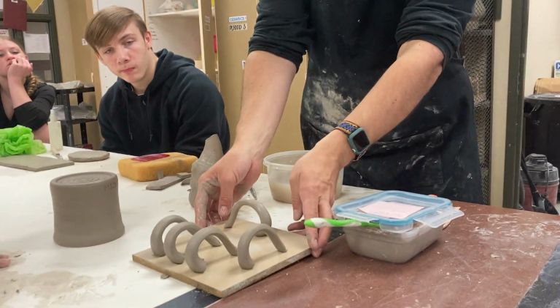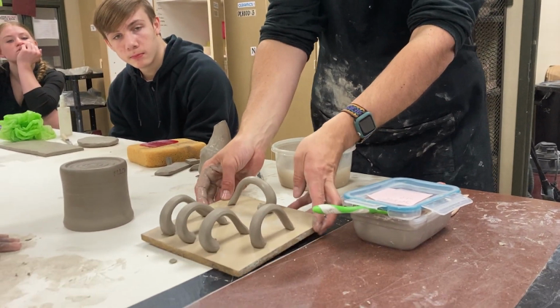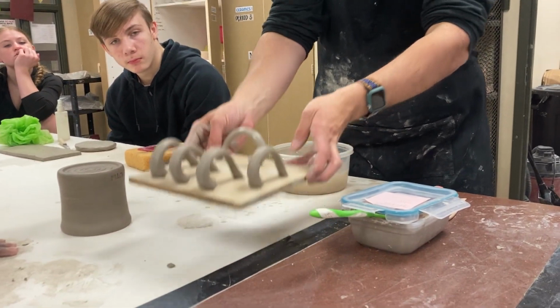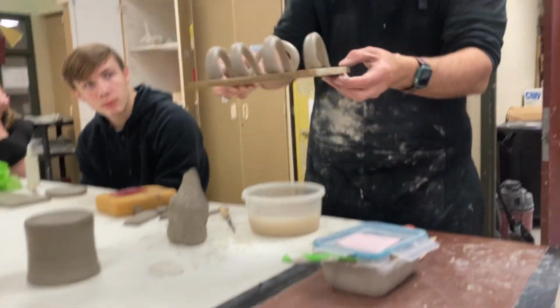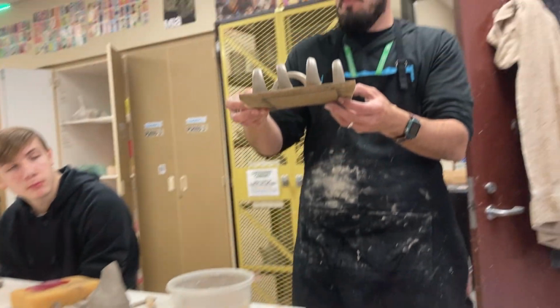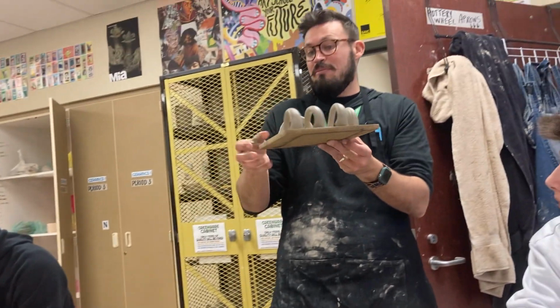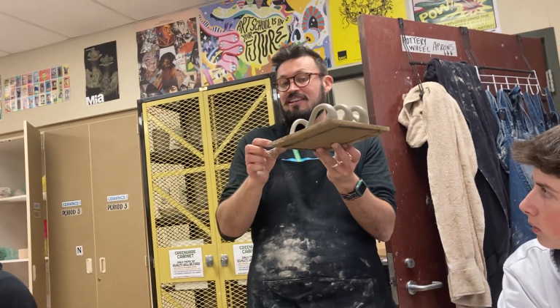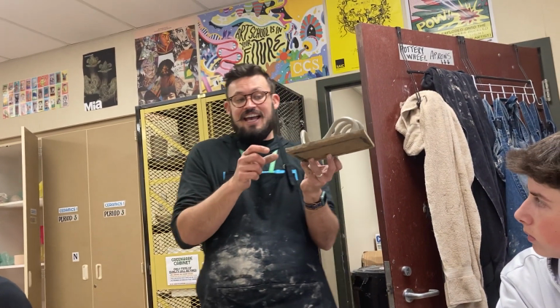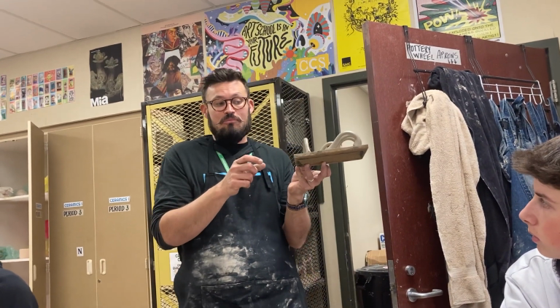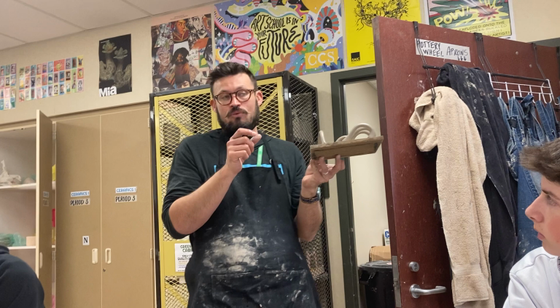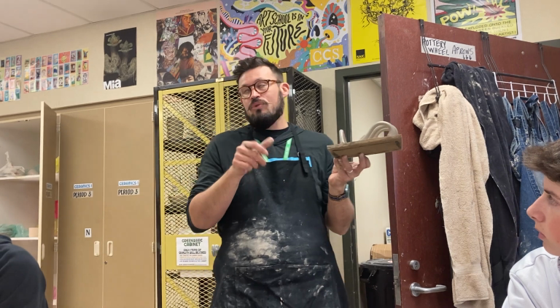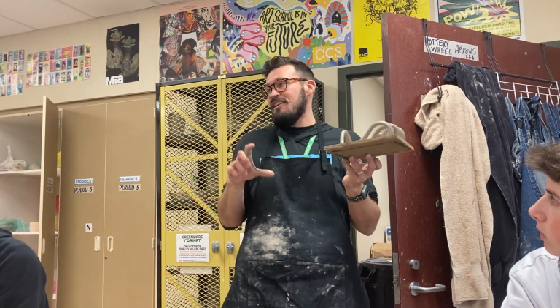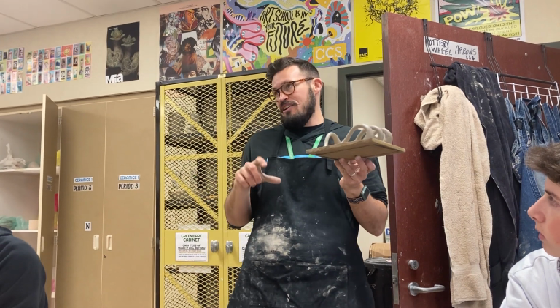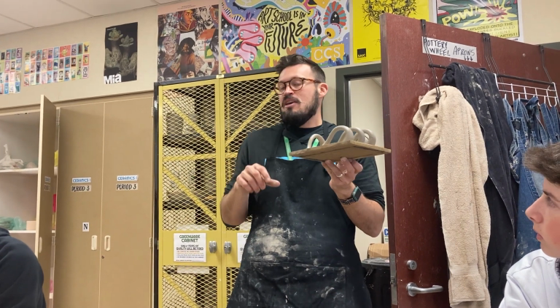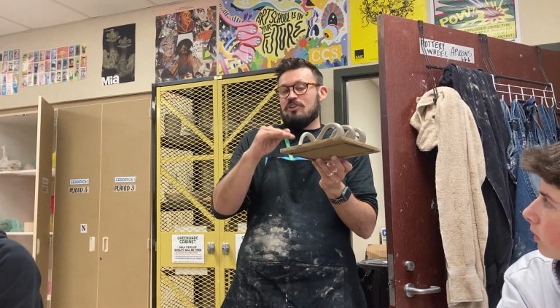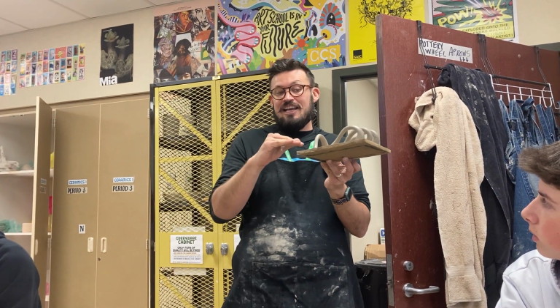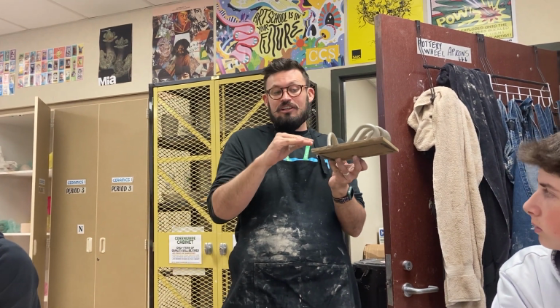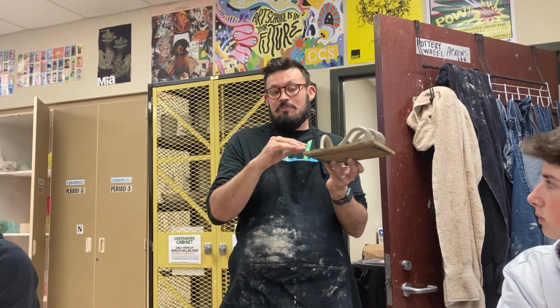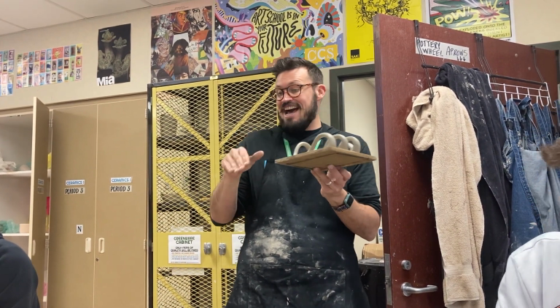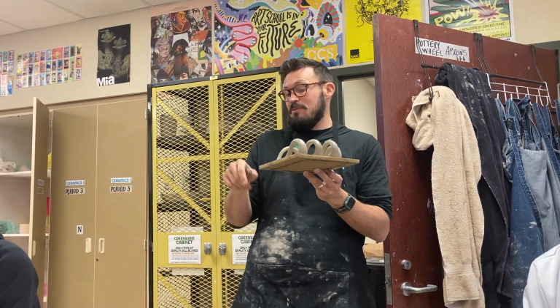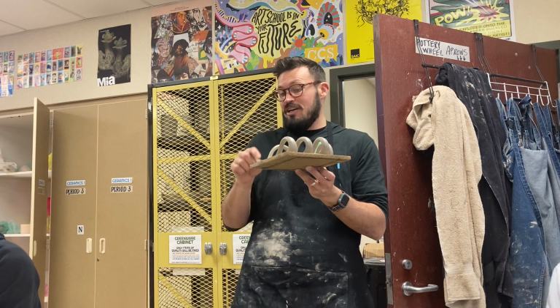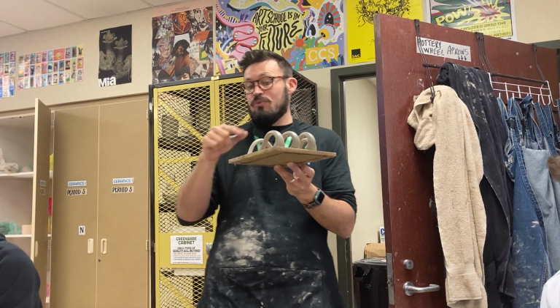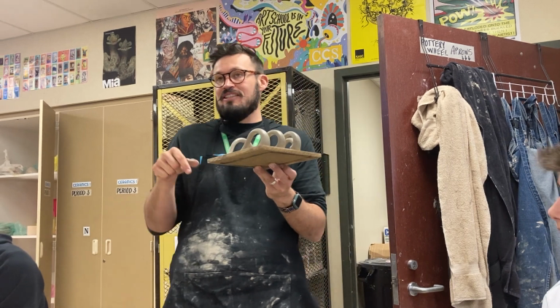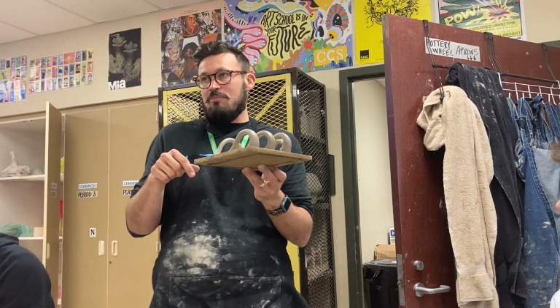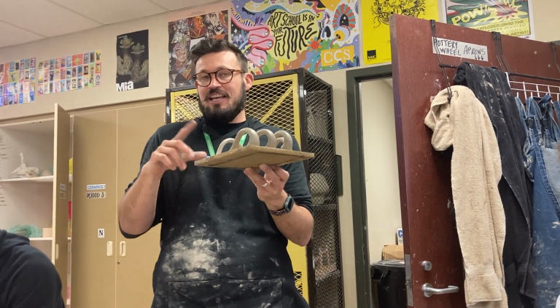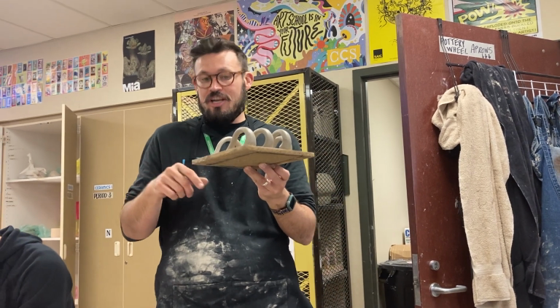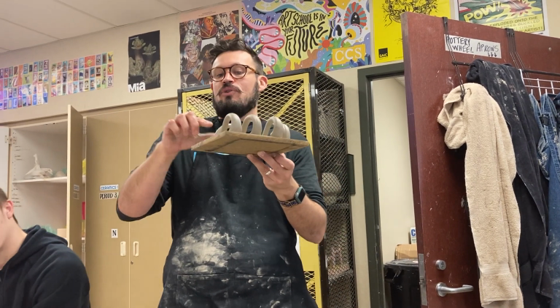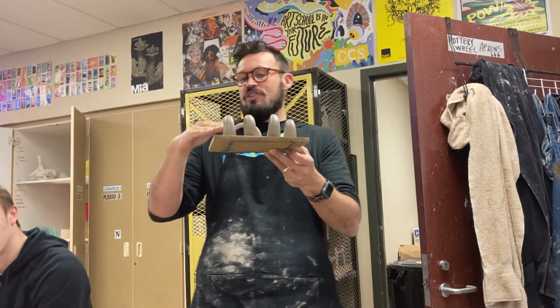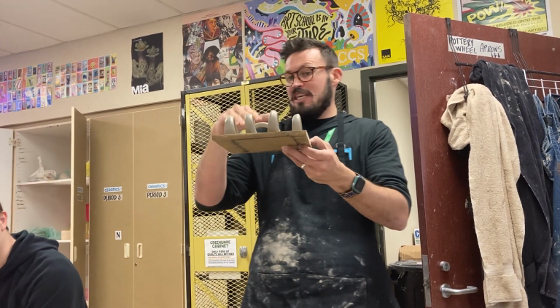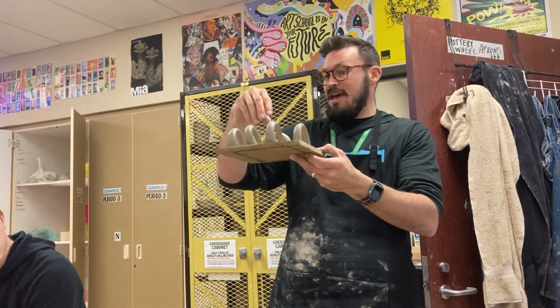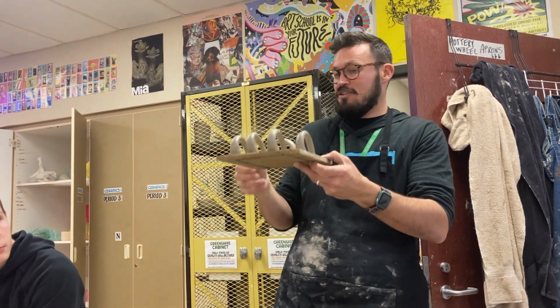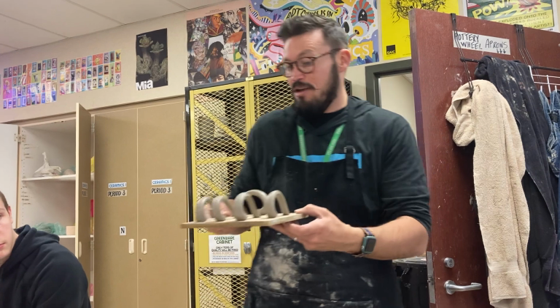You want your handle to dry in the curve shape because if it doesn't dry in that curve shape and you try to bend it and attach it to your mug, it will re-bend in the kiln. If it dries at all in a shape that's not the shape it will be on the mug, it will re-bend to that shape because clay has a memory.